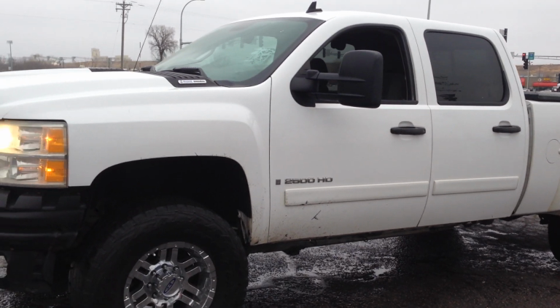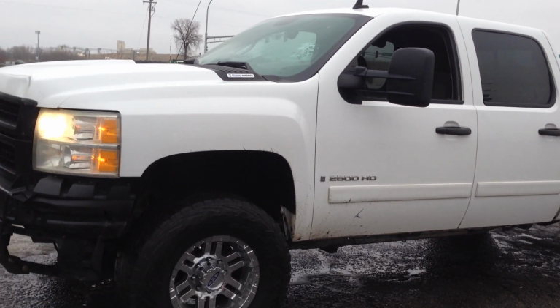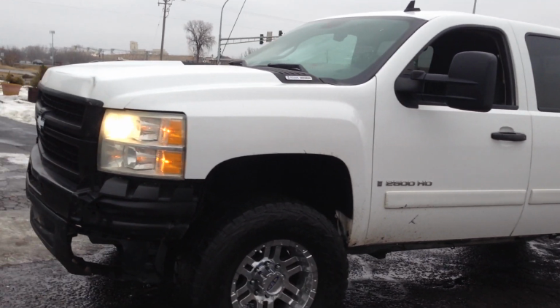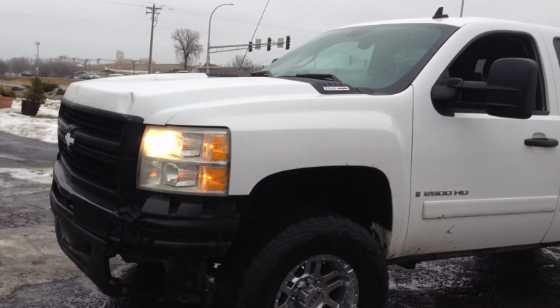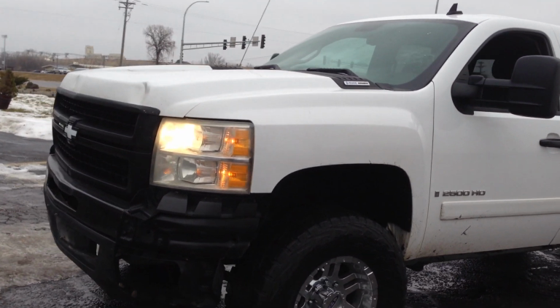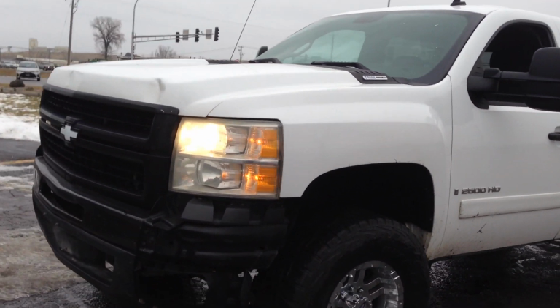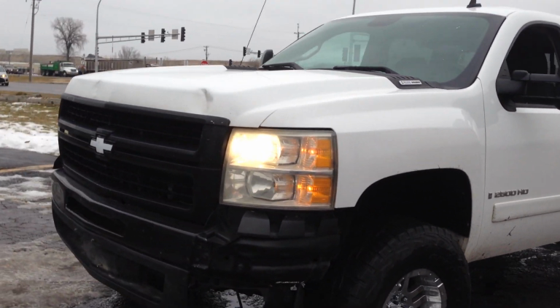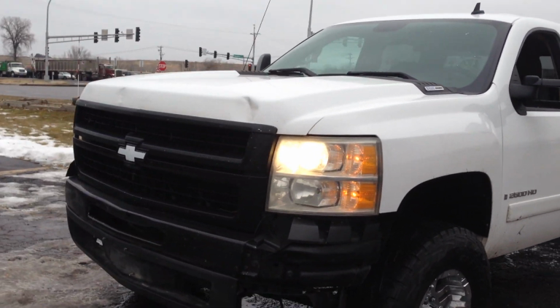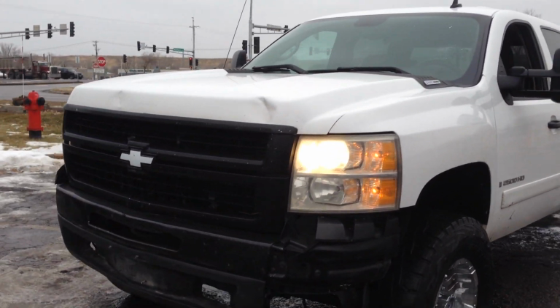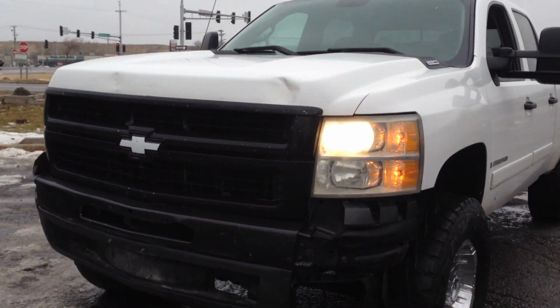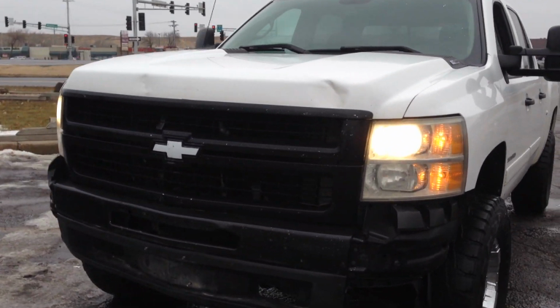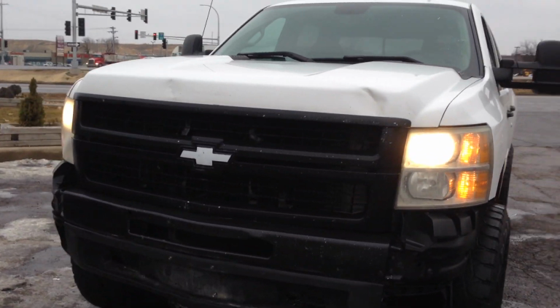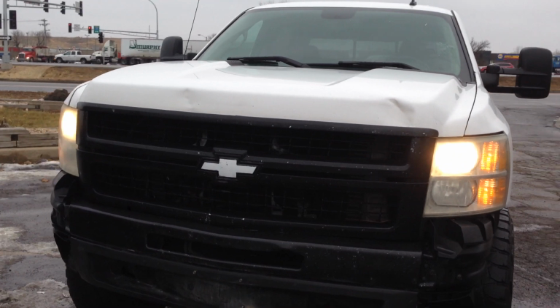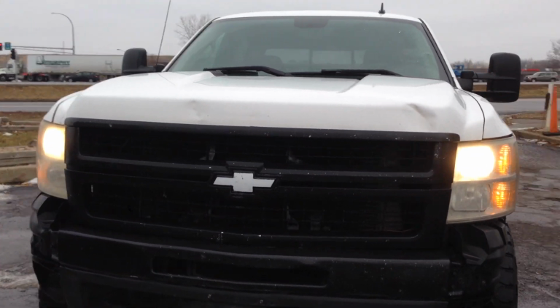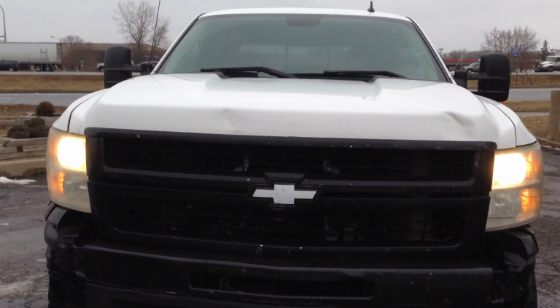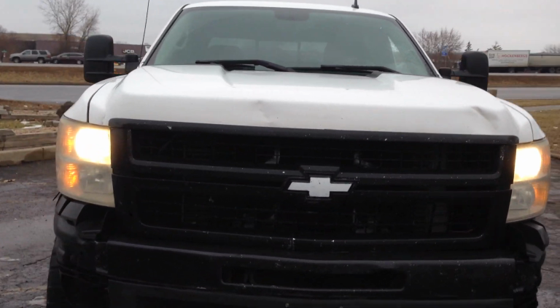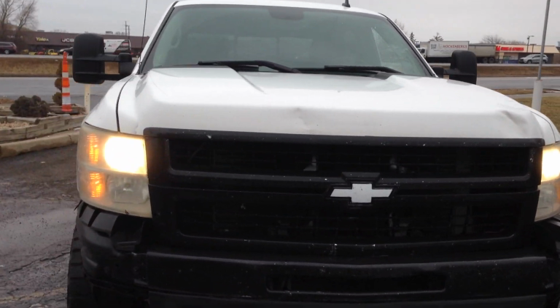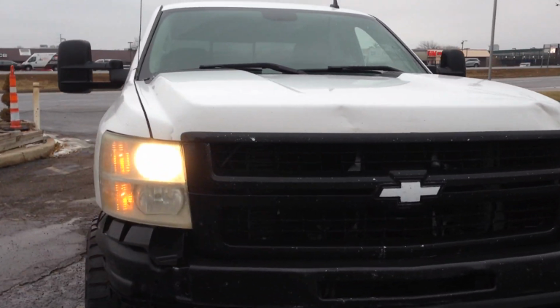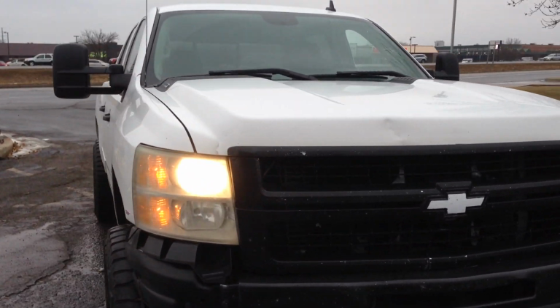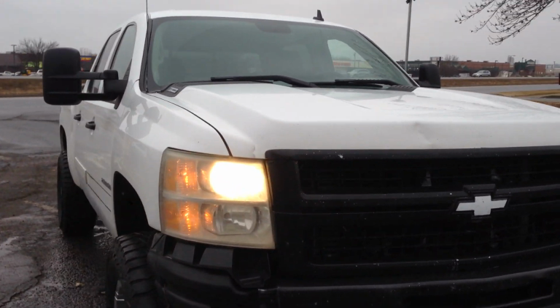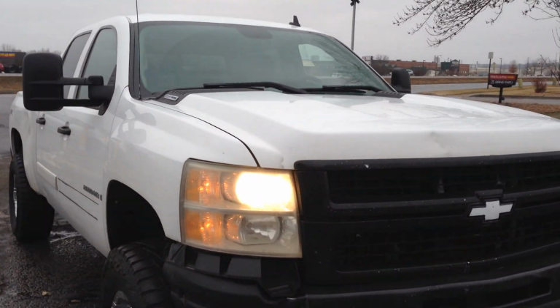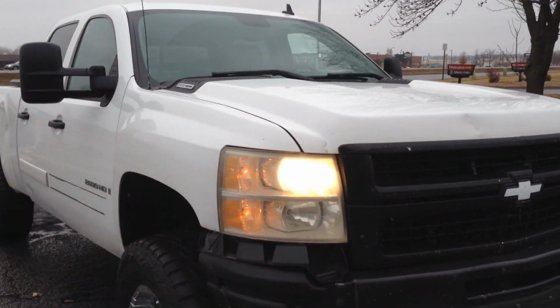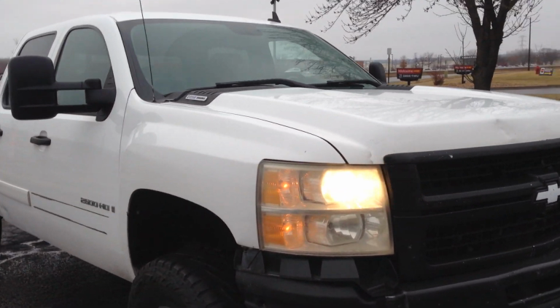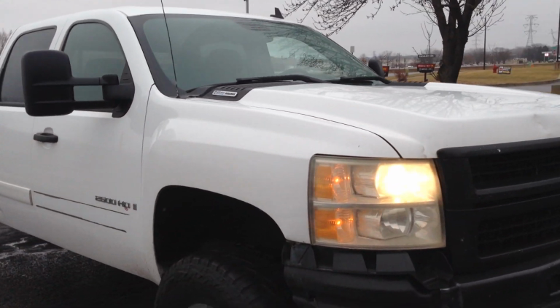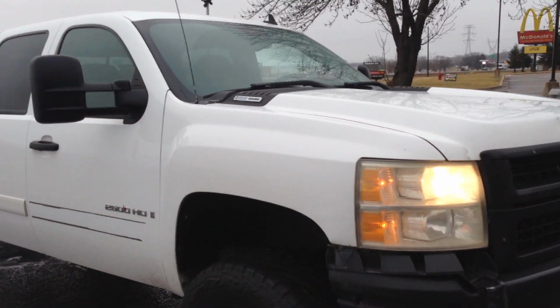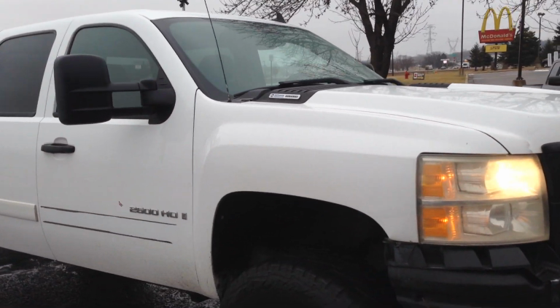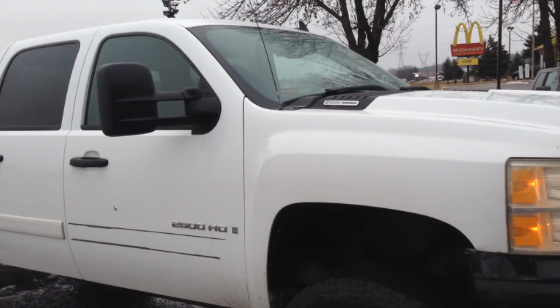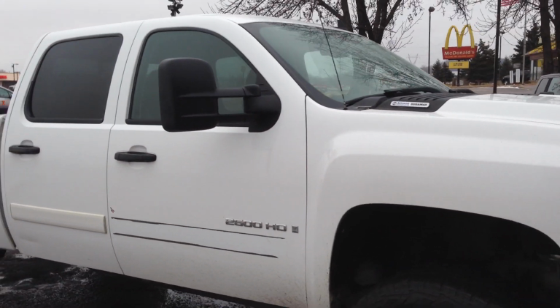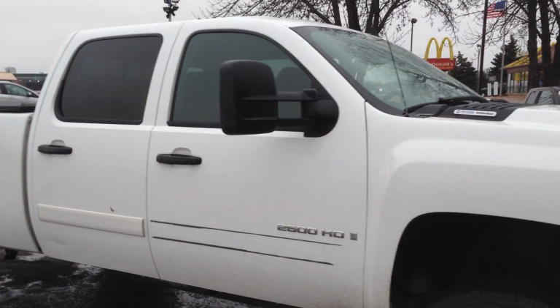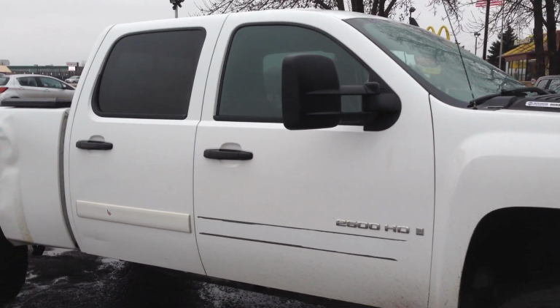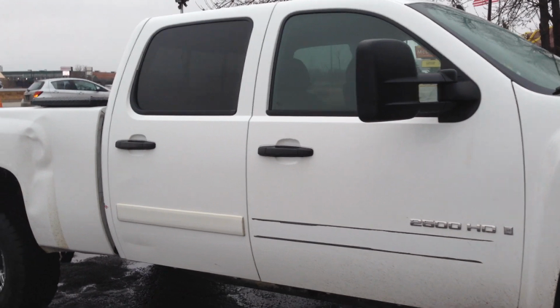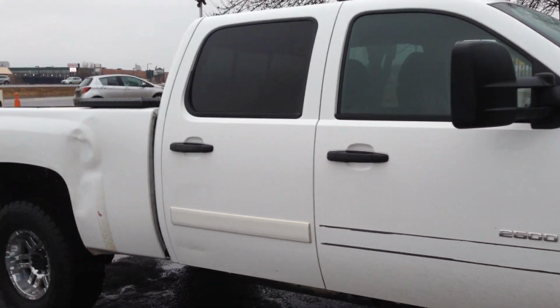Hi, today at Ride Auto we have this new body sale: 2008 Chevy Silverado 2500 HD, LT trim, crew cab, four door, short bed, four wheel drive.